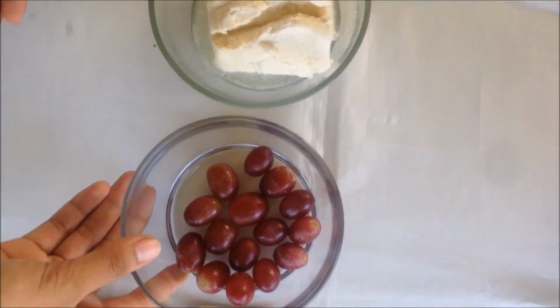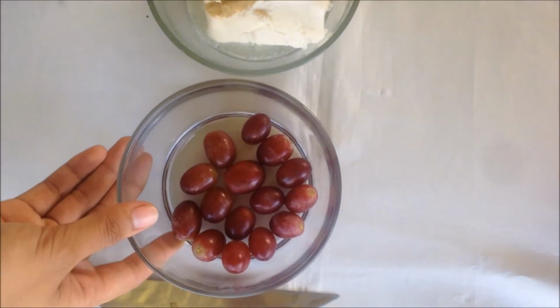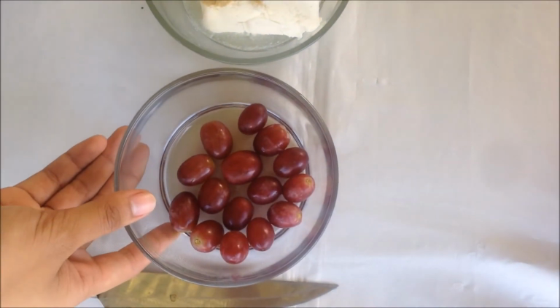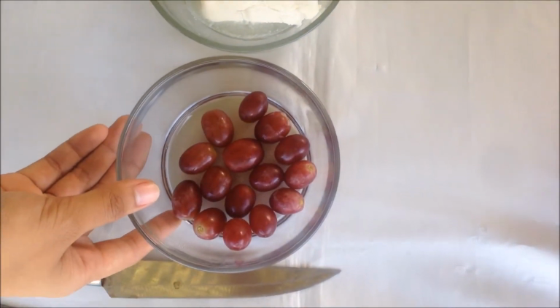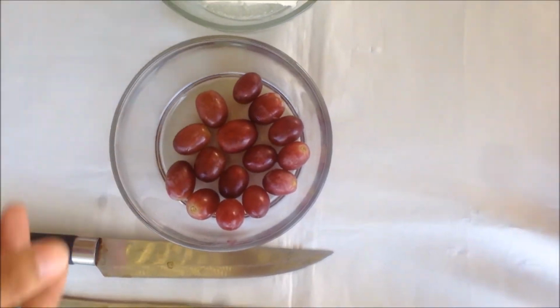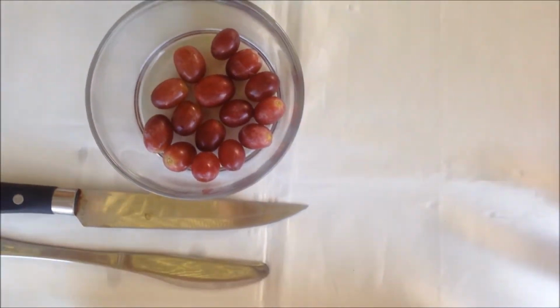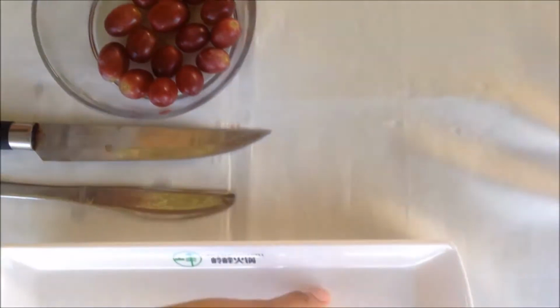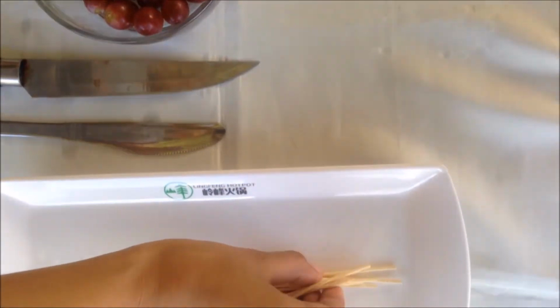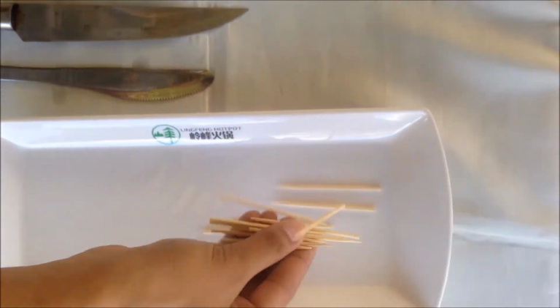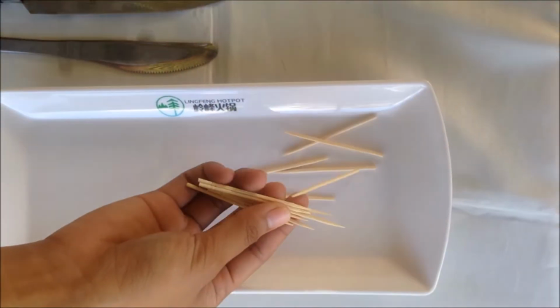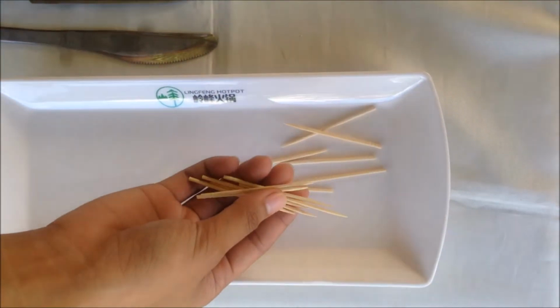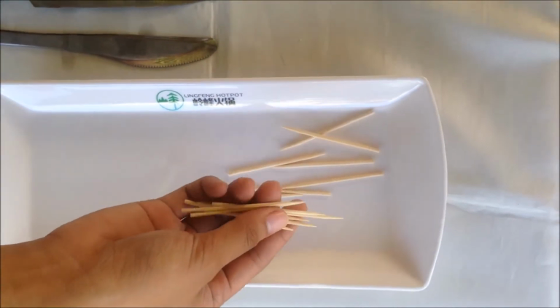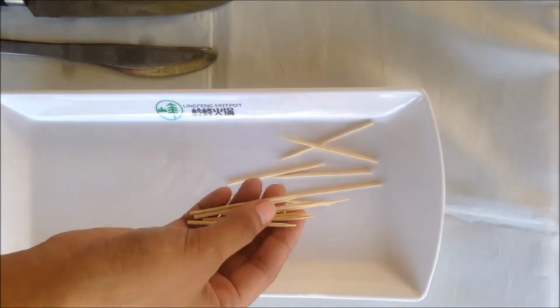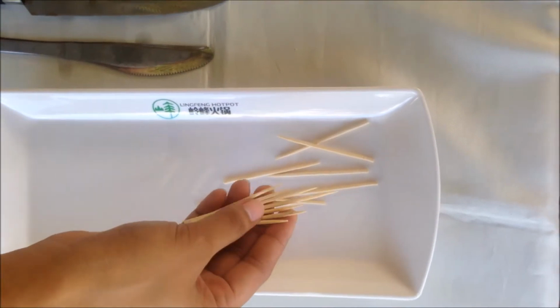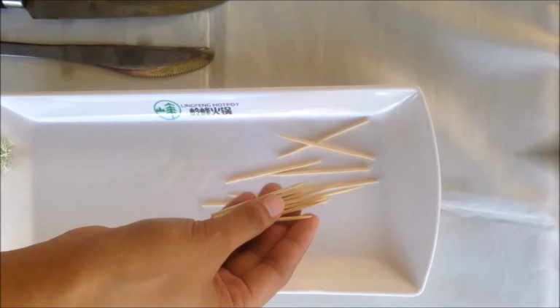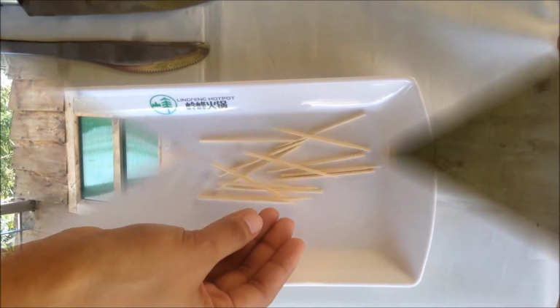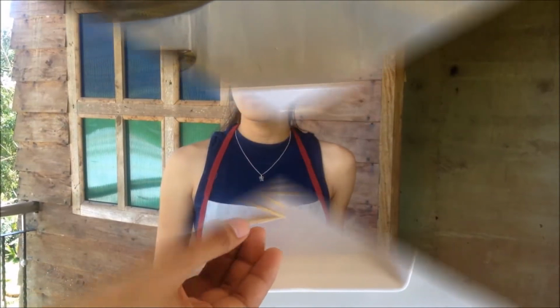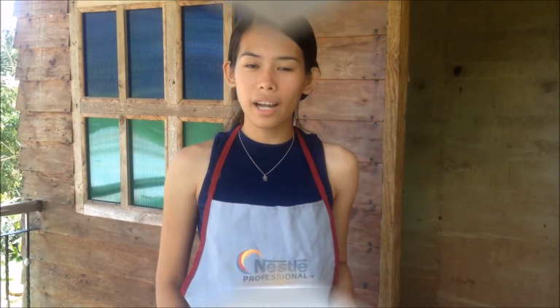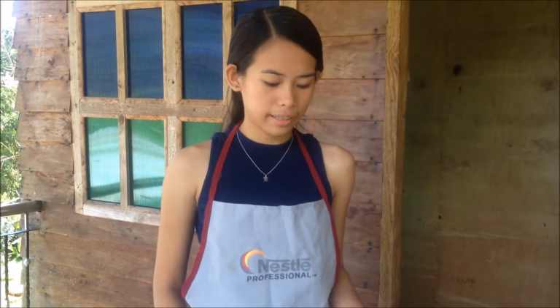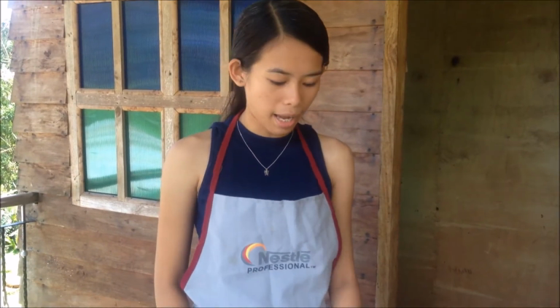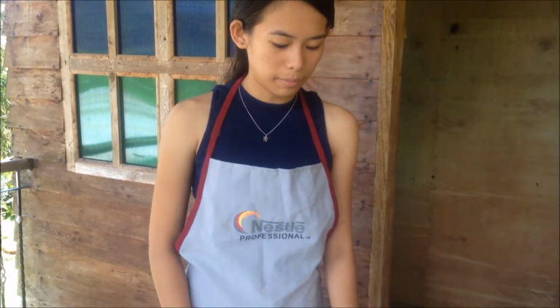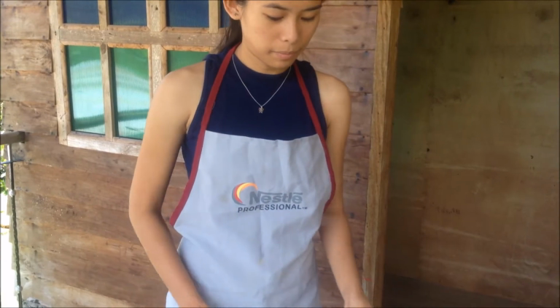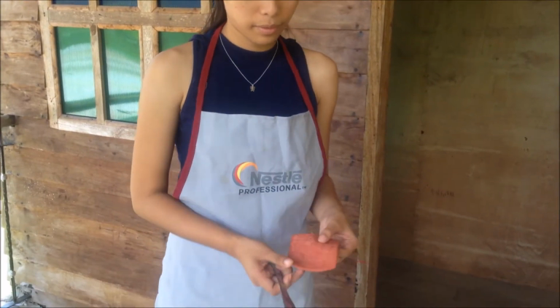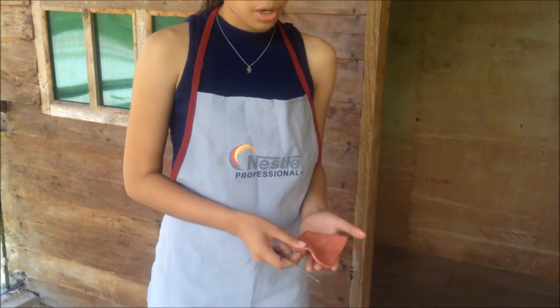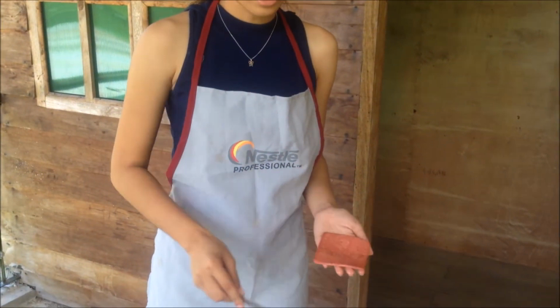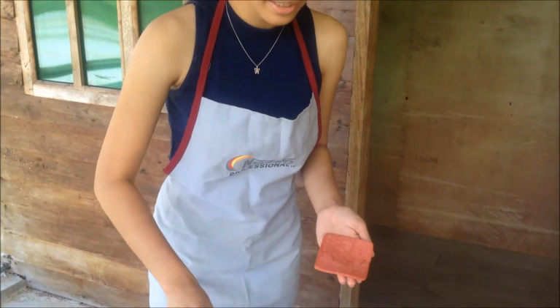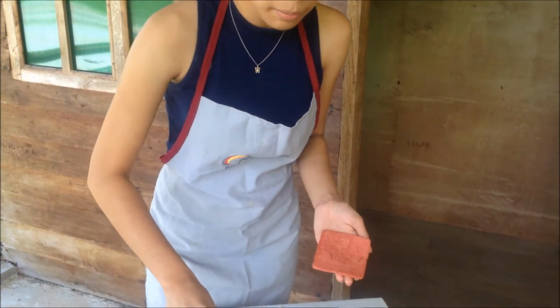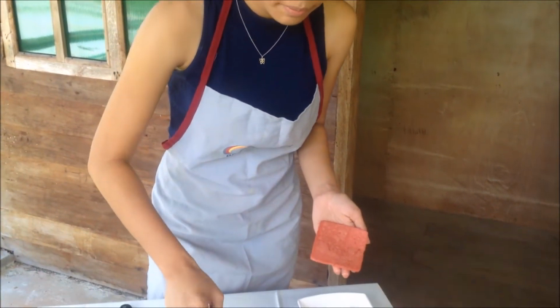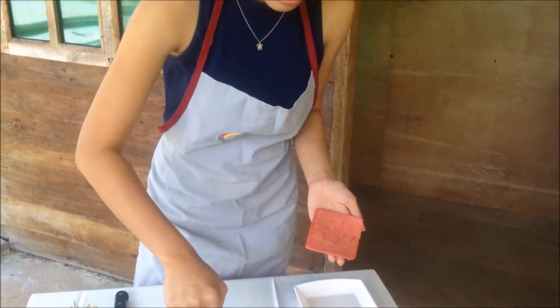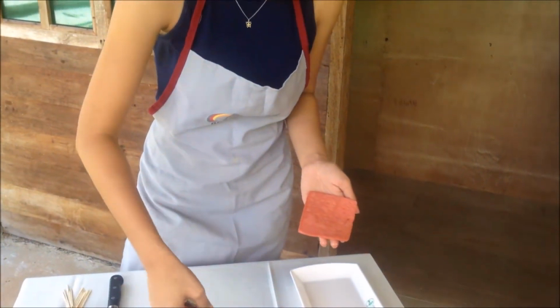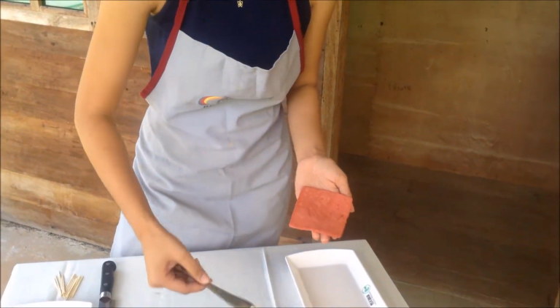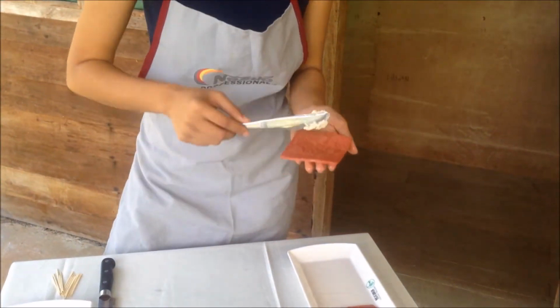We also need toothpicks for assembling. We will start with the ham — you're gonna put some cream cheese on the top.